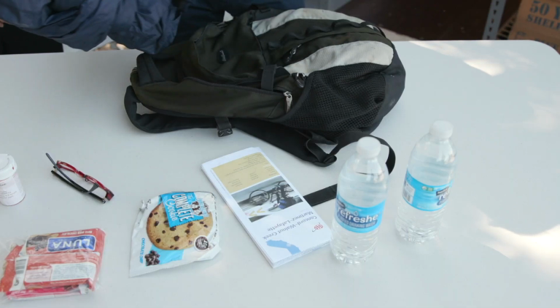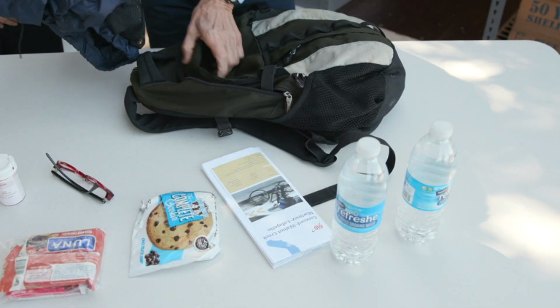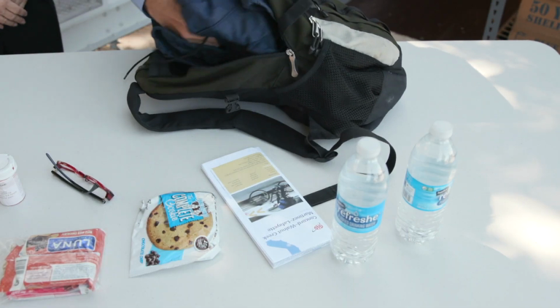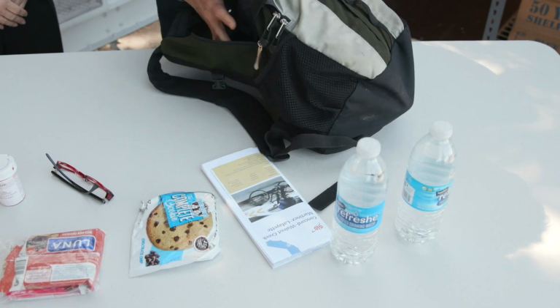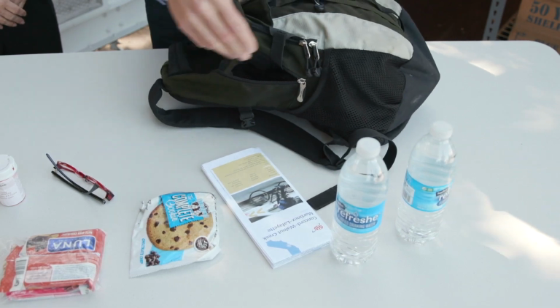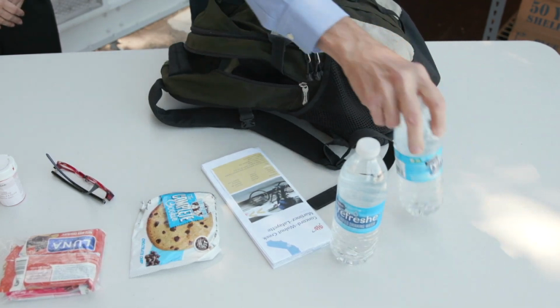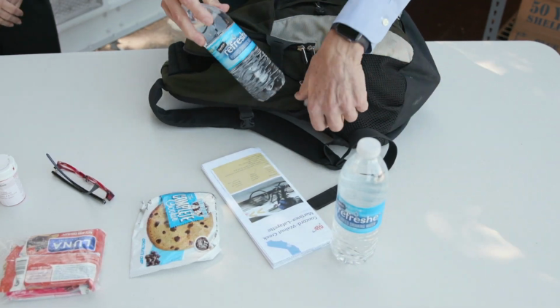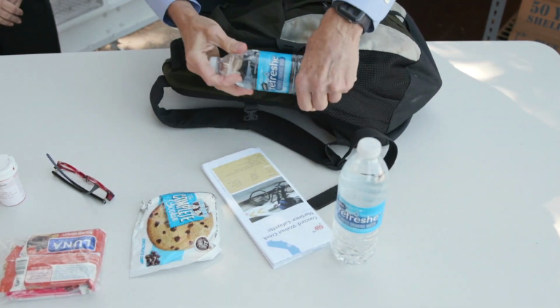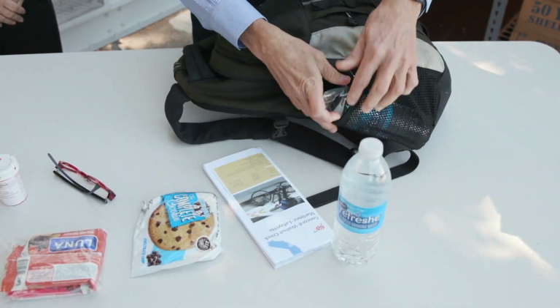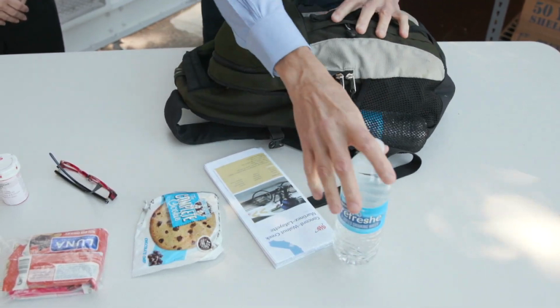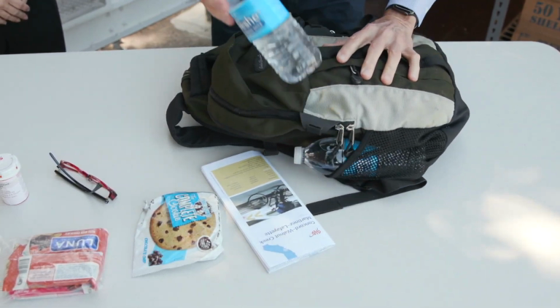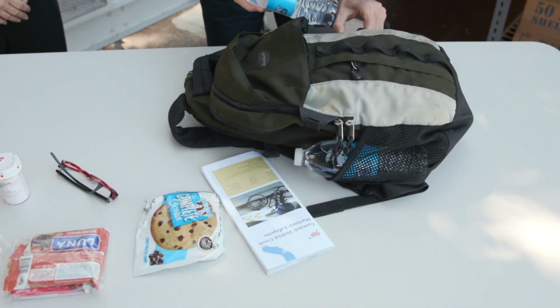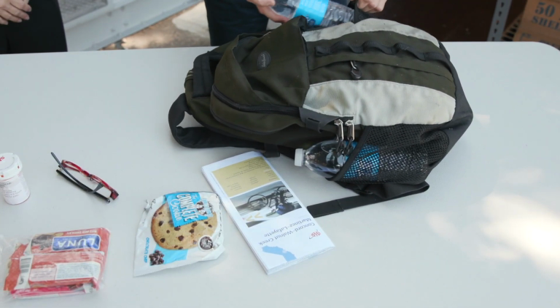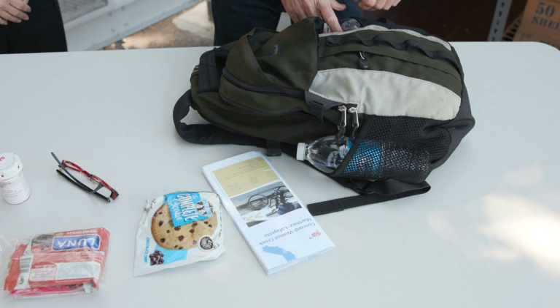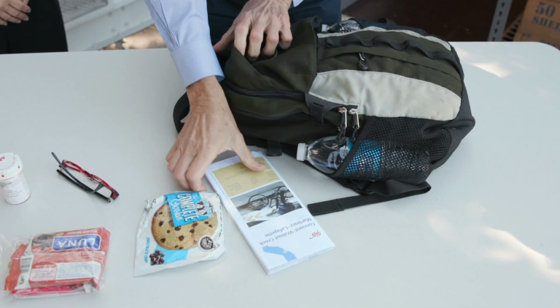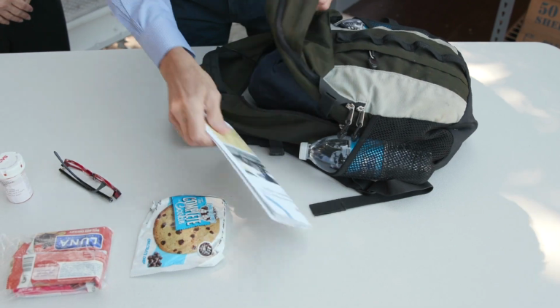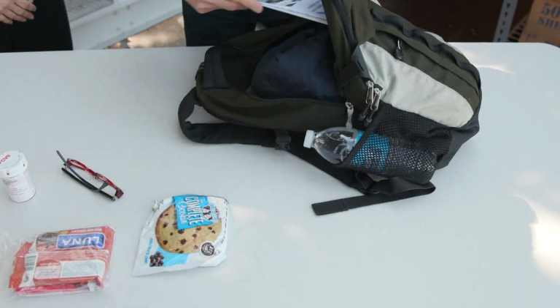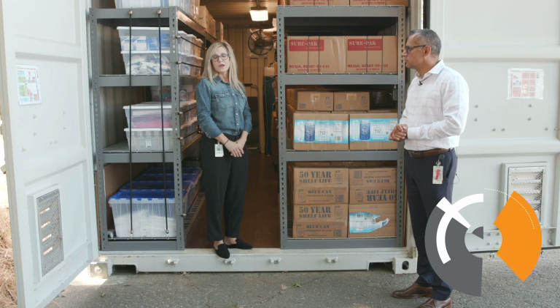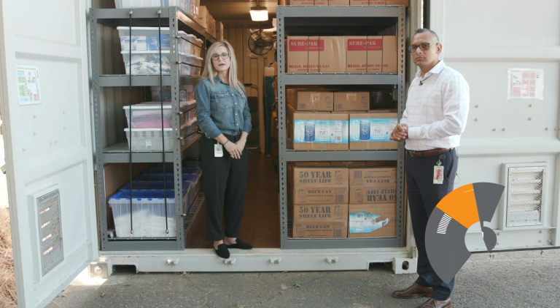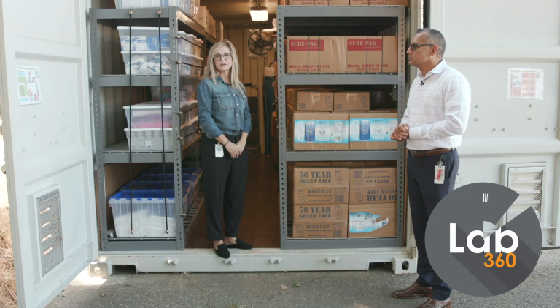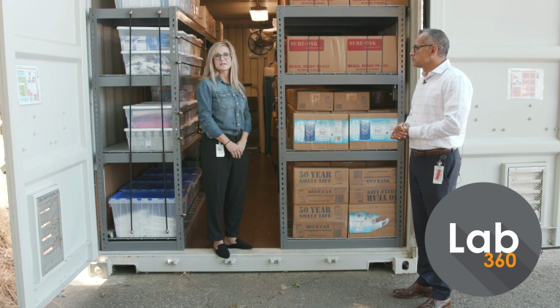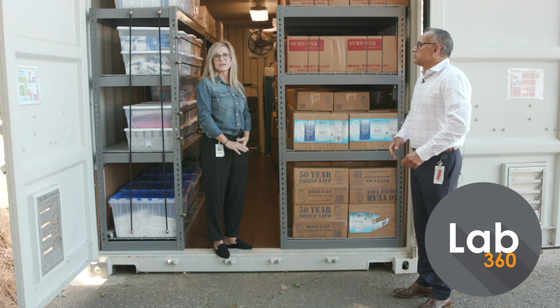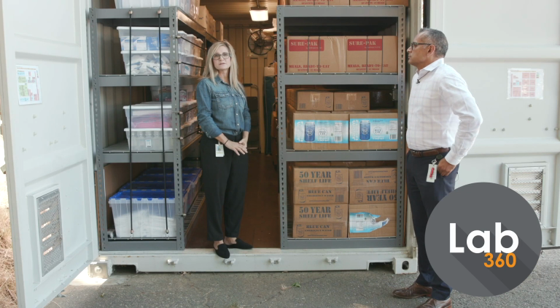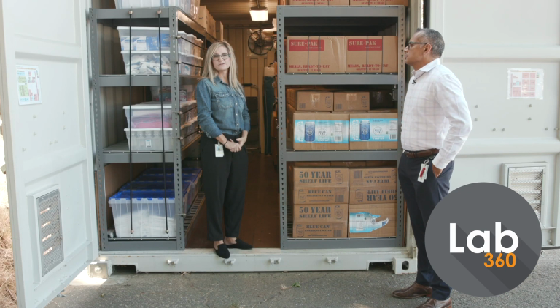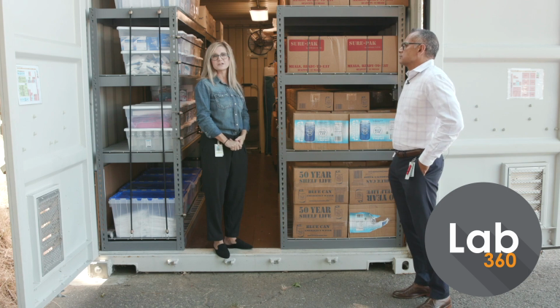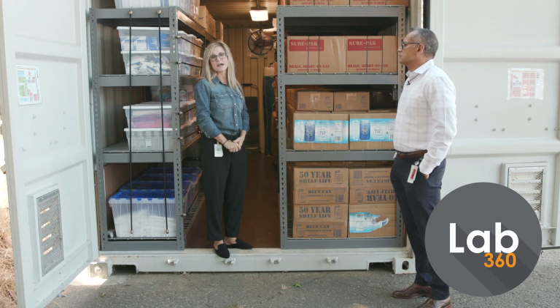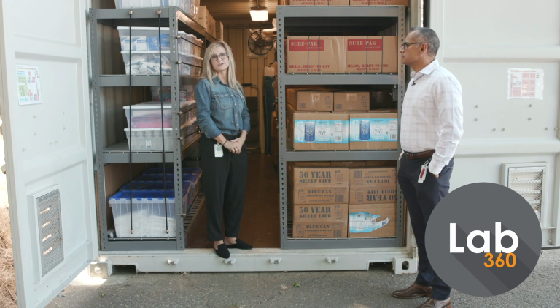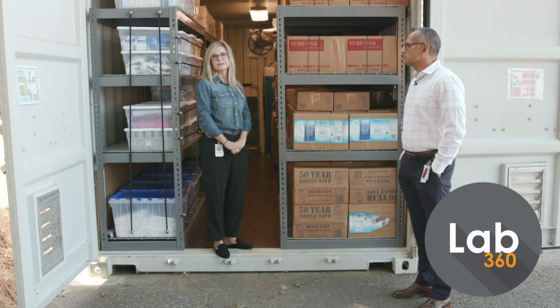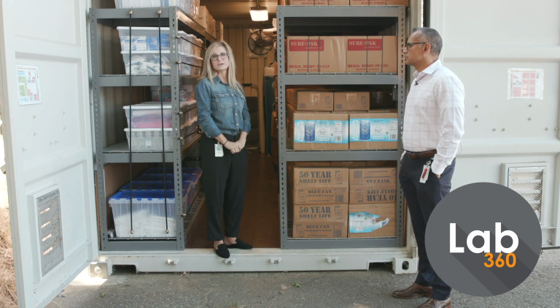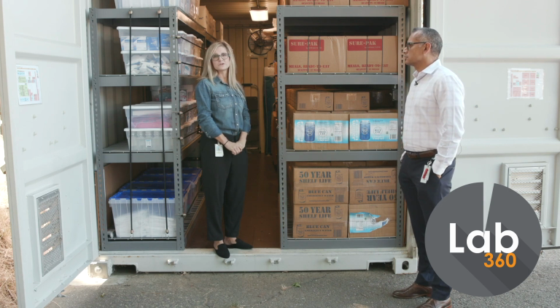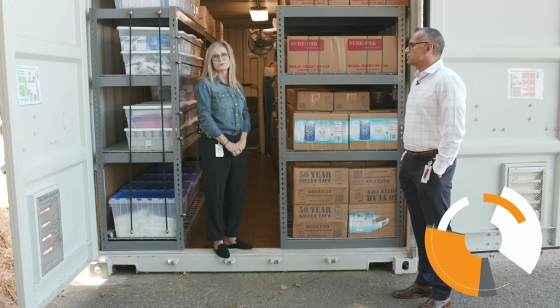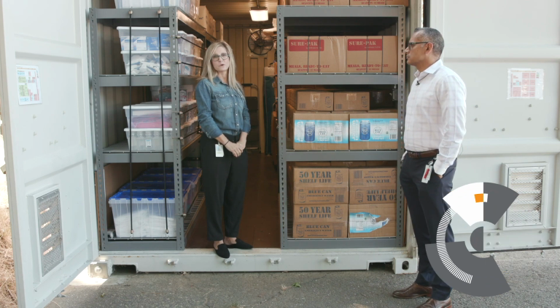For that, we recommend that you have a personal go bag. You can keep your personal go bag with you at all times to have supplies specific to your own needs. We also recommend that you always have your keys, identification, and cash with you in the event that you have to evacuate quickly.